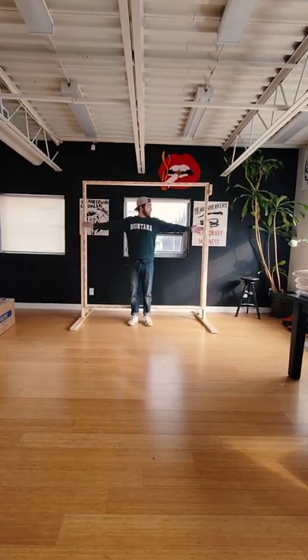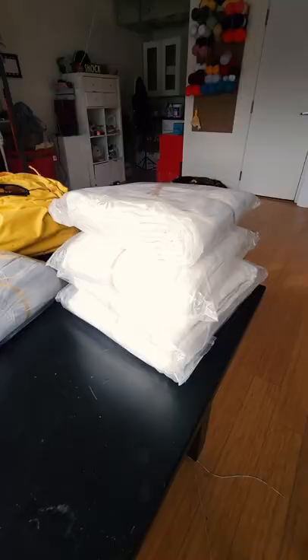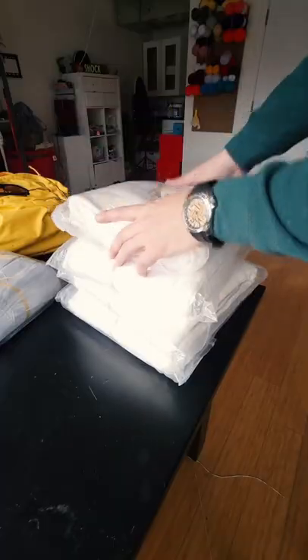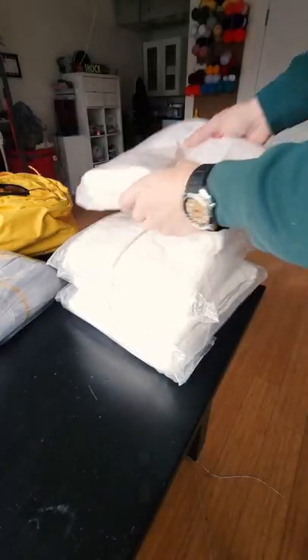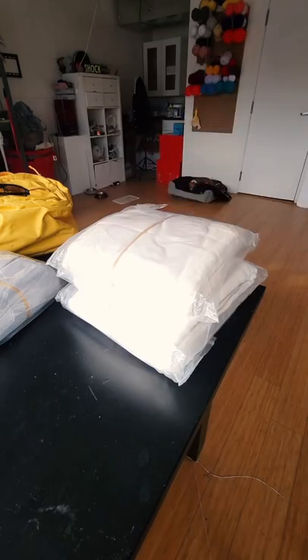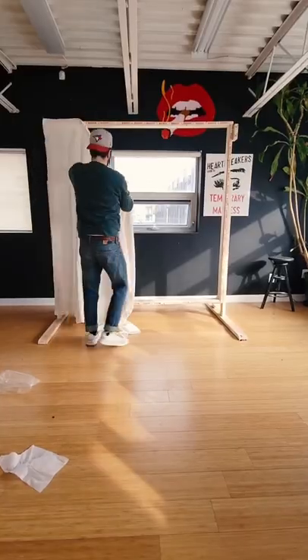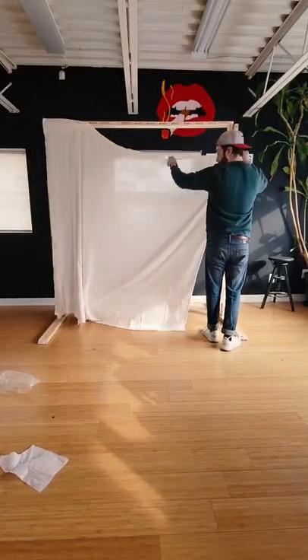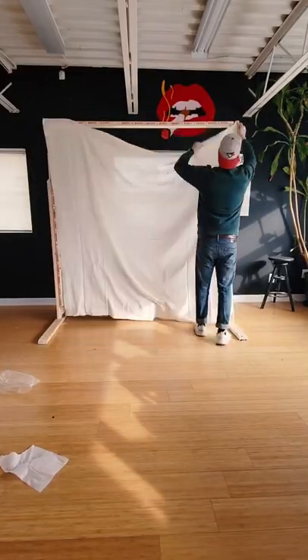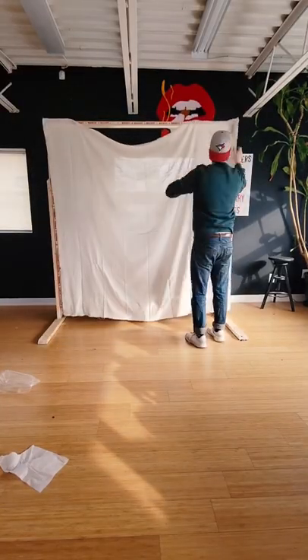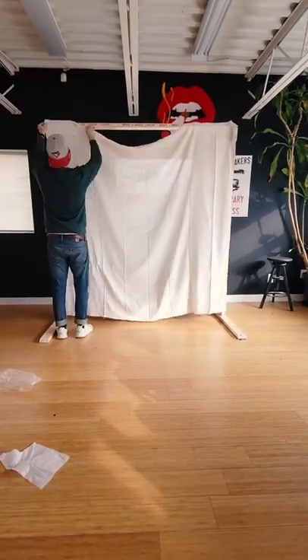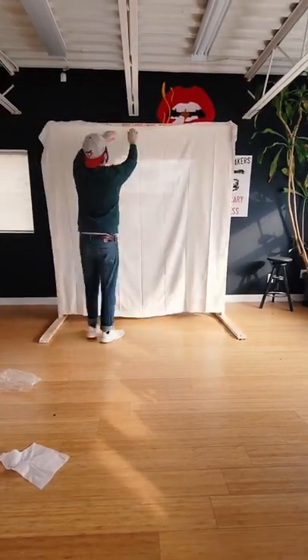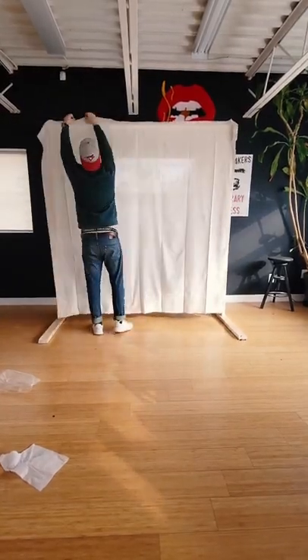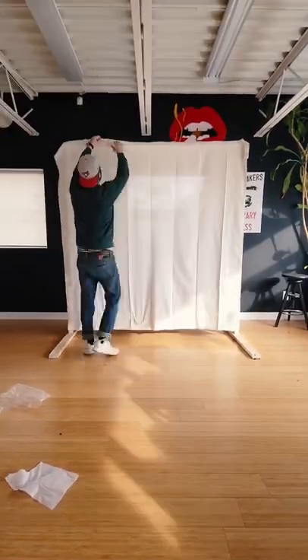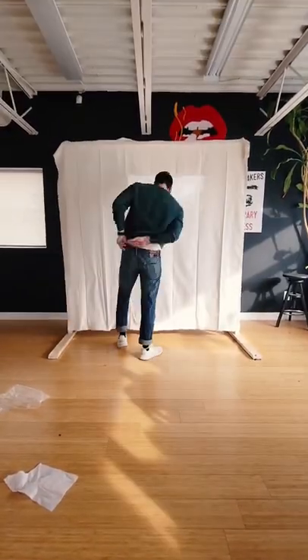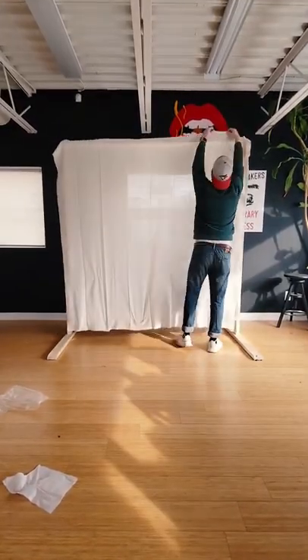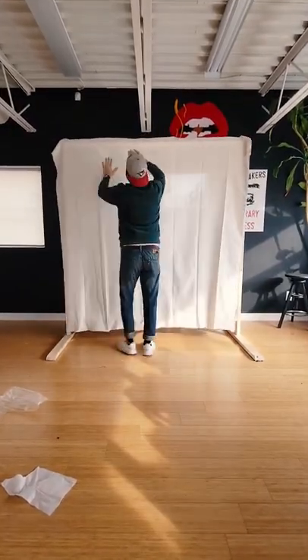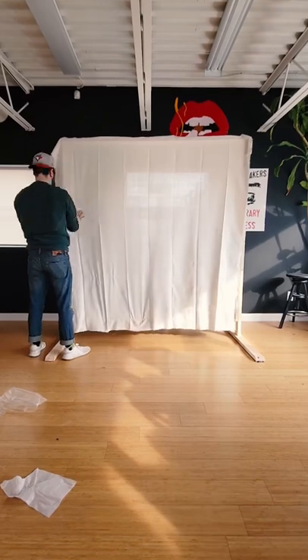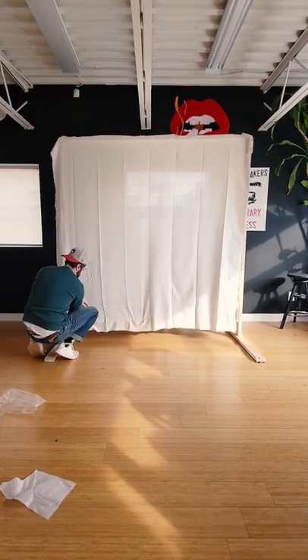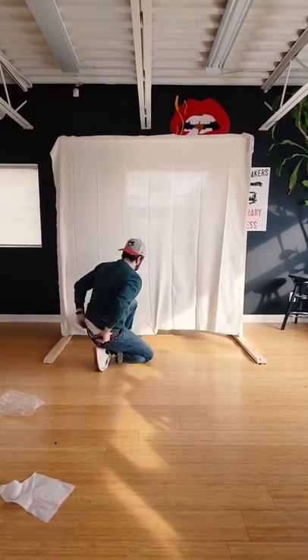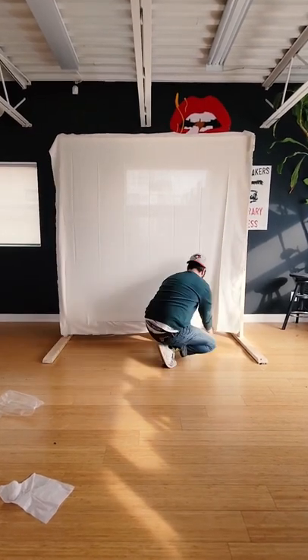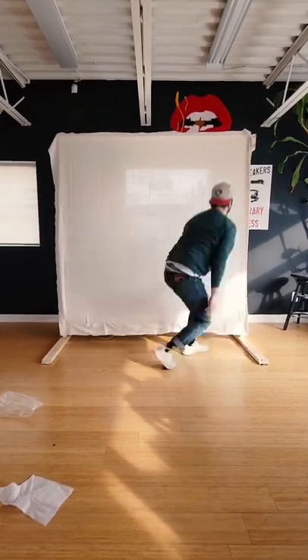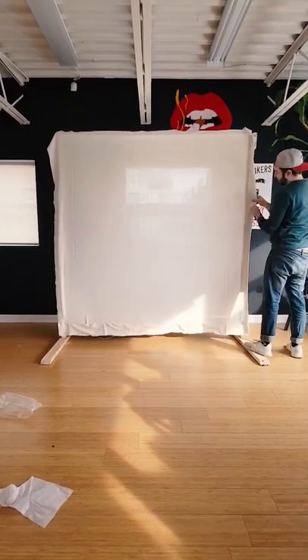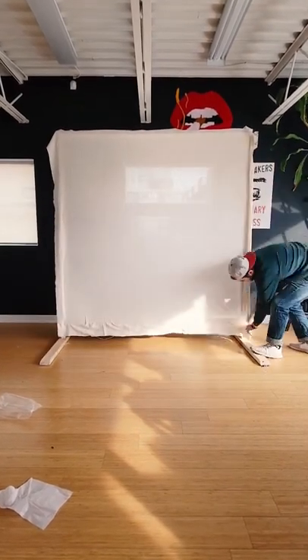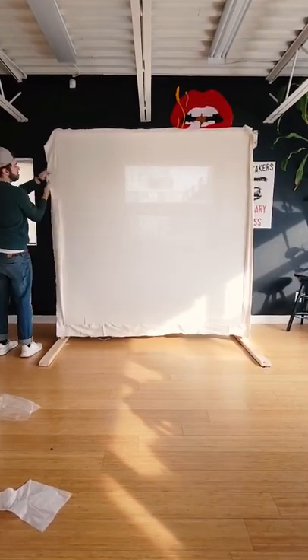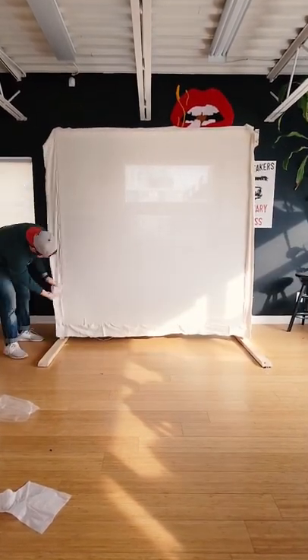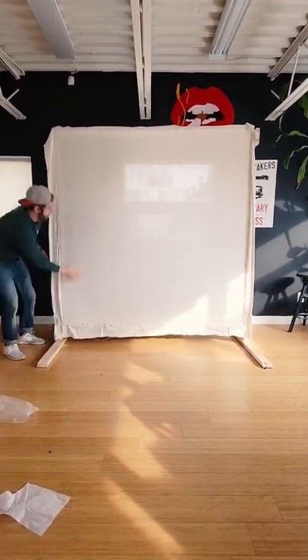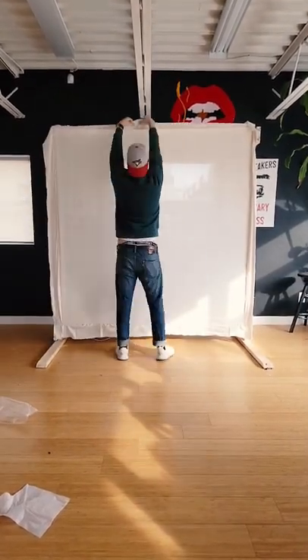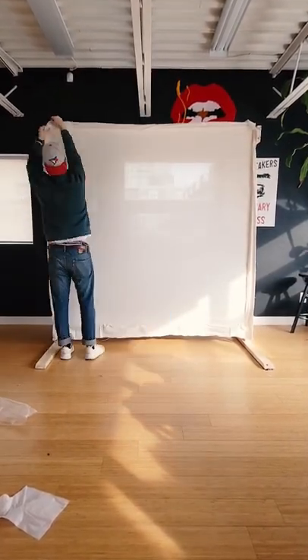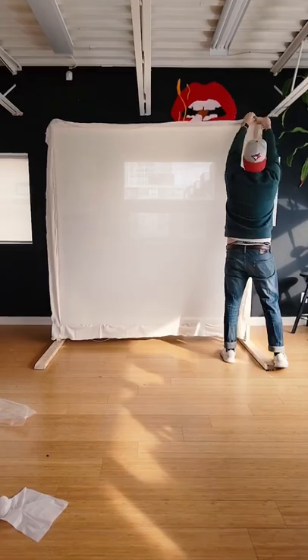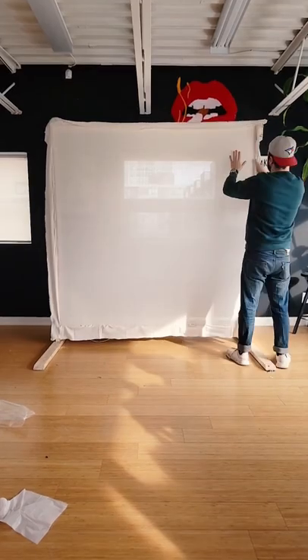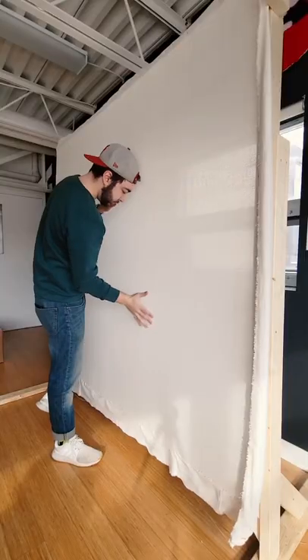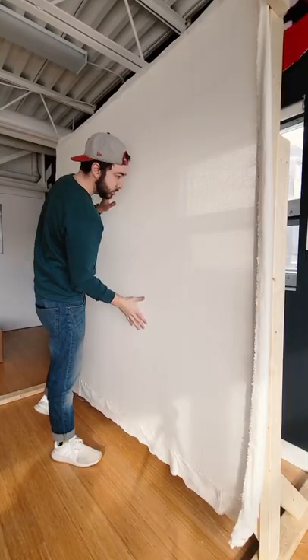First I grabbed some custom ordered monk's cloth that'll actually fit this frame, and then I went around making sure there's enough tension around the entire thing — like this.